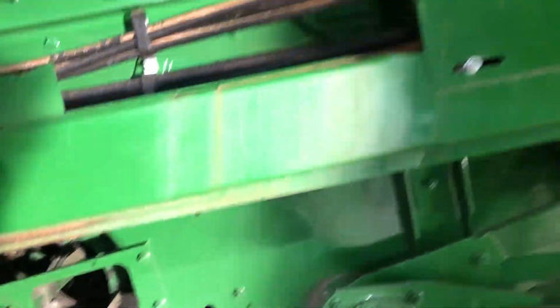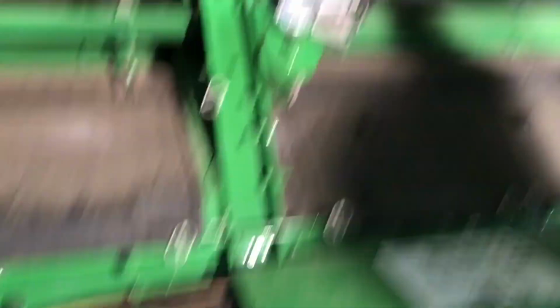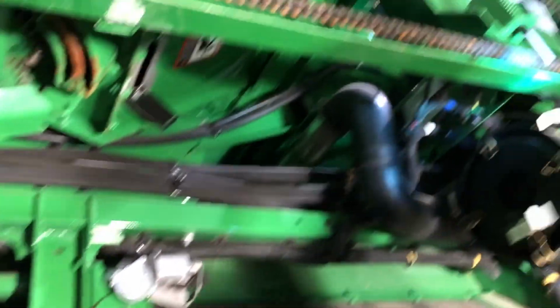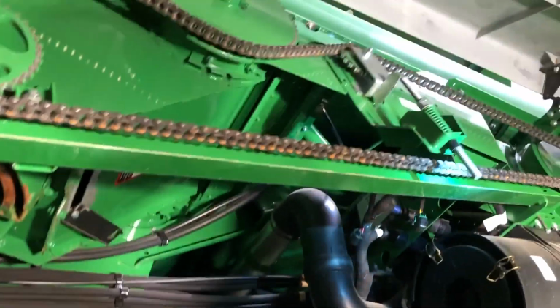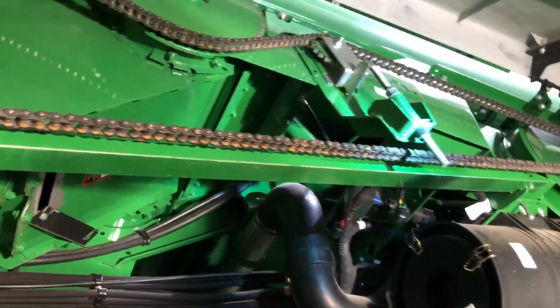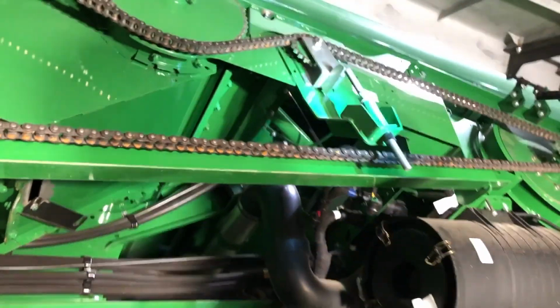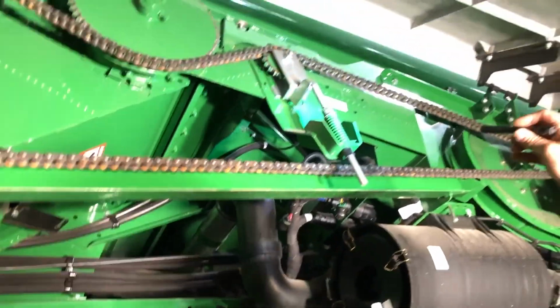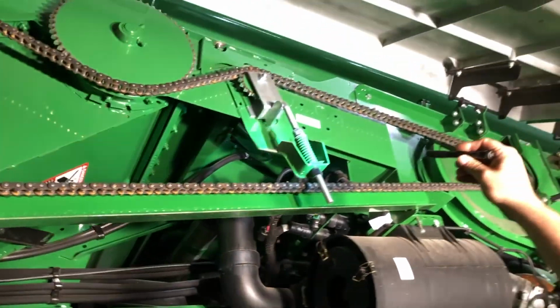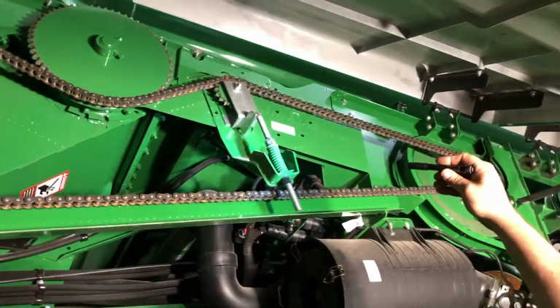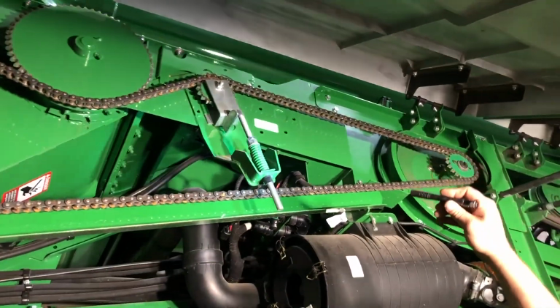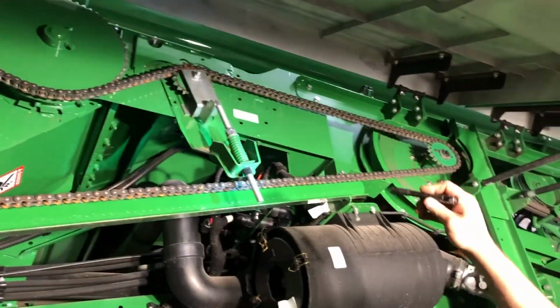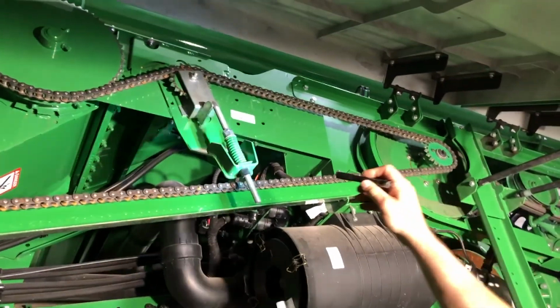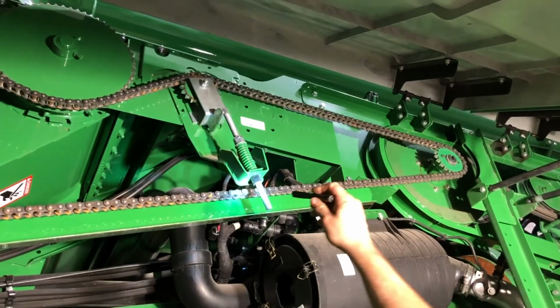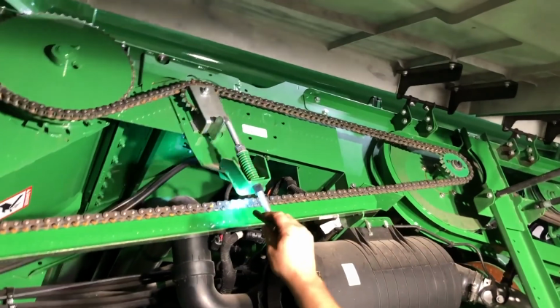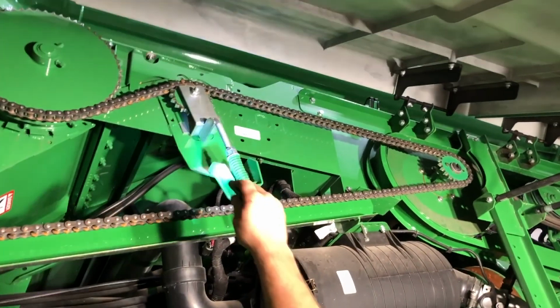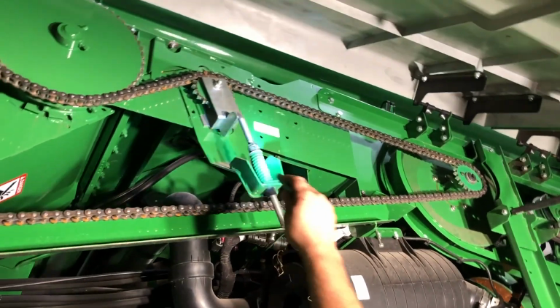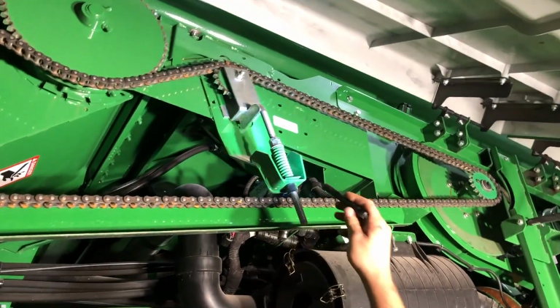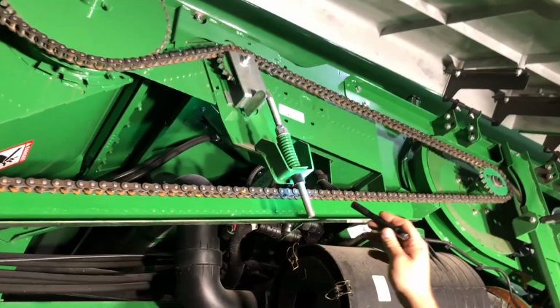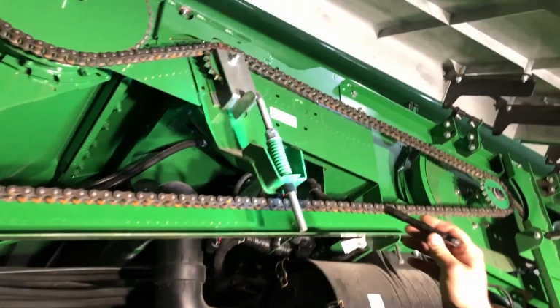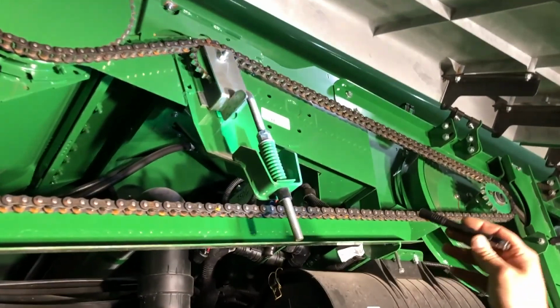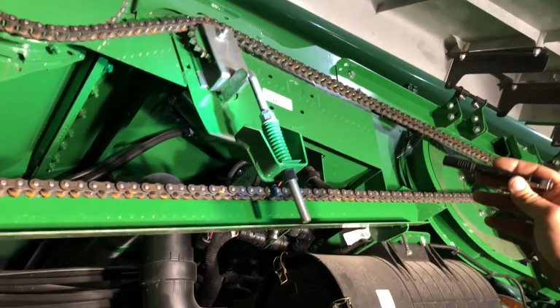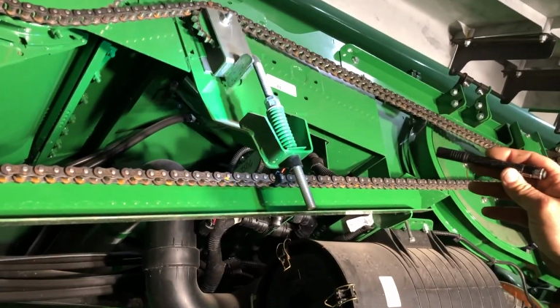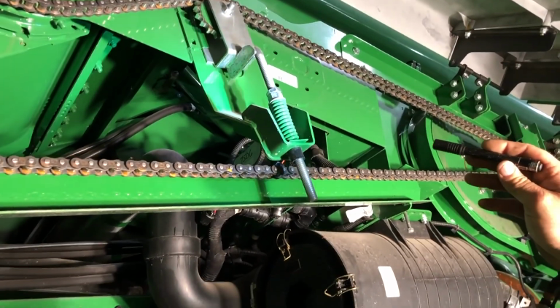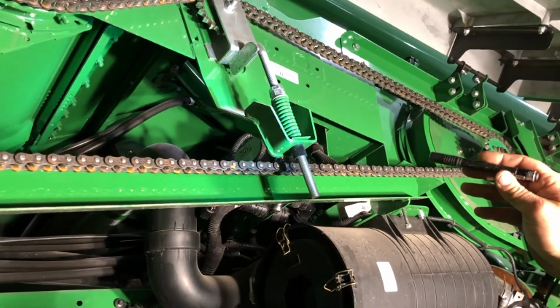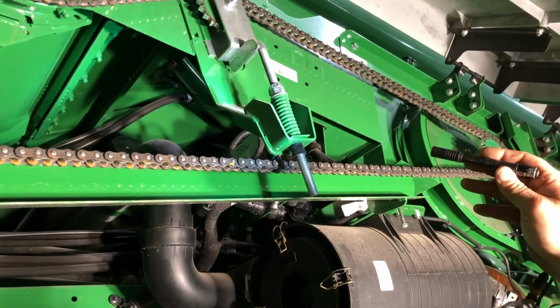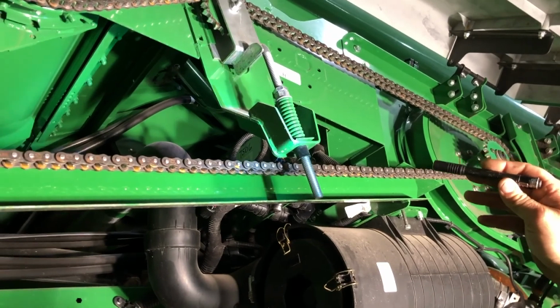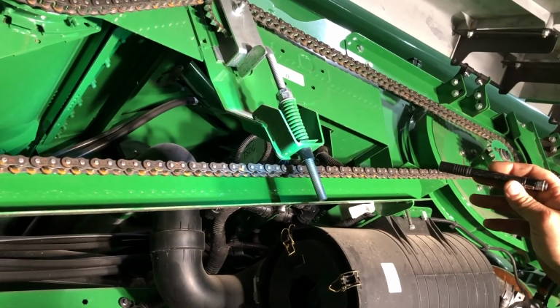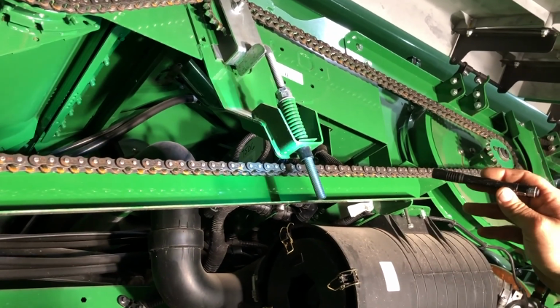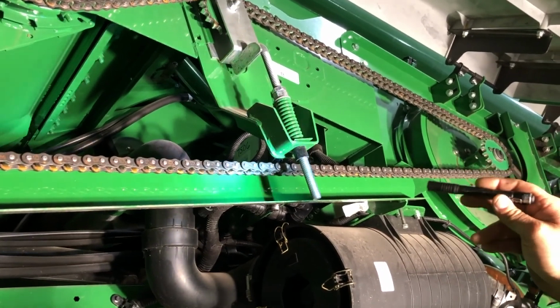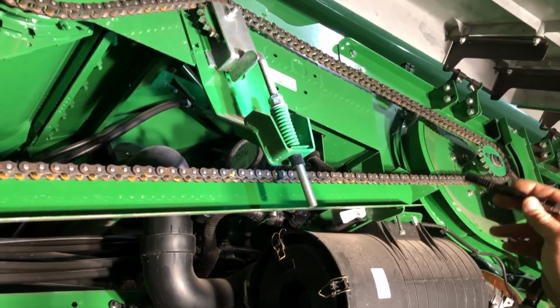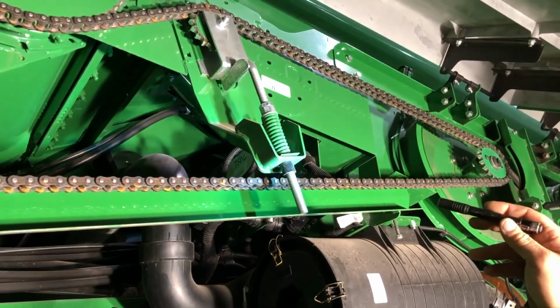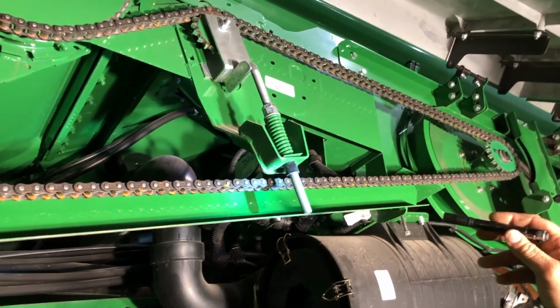Your chain tension here — this one's kind of turned backwards, but you climb up there and adjust it down to within spec on that shoulder. Run it for two or three days, then check again.